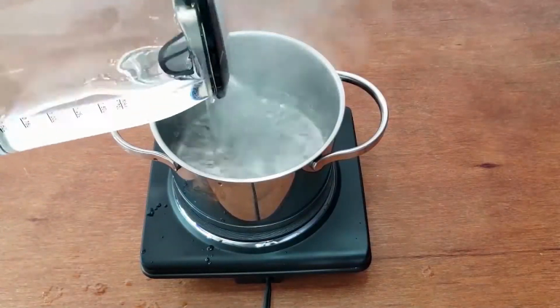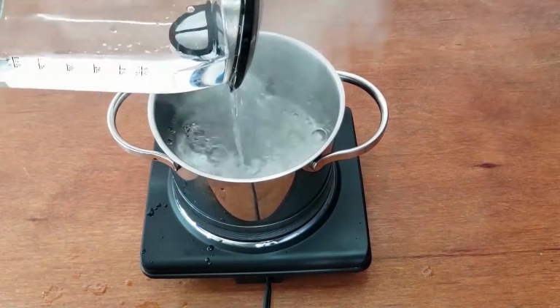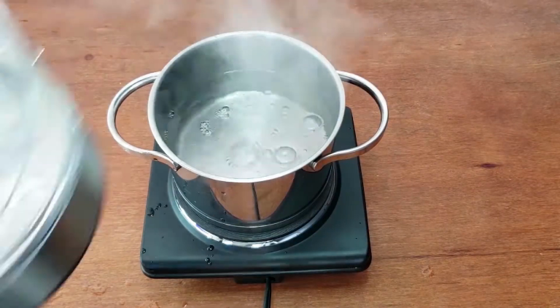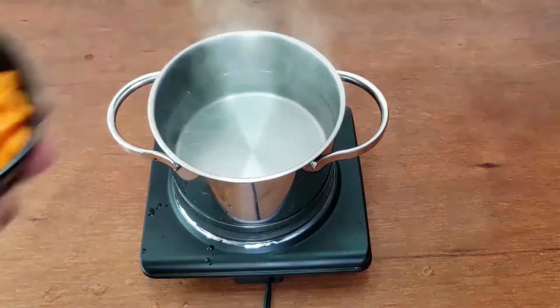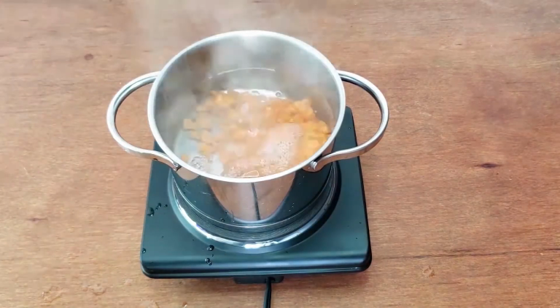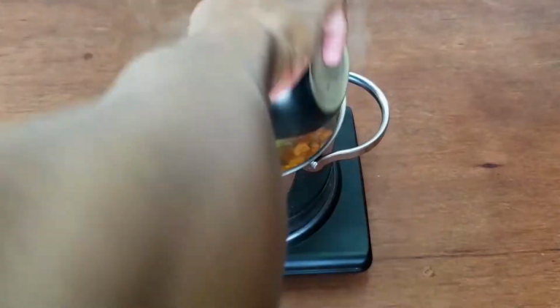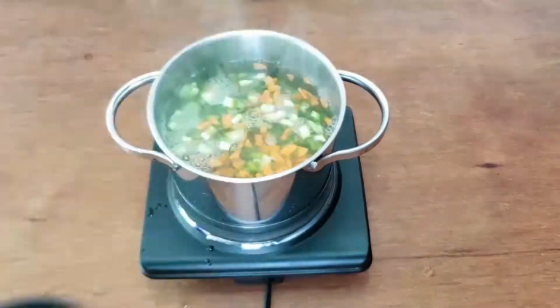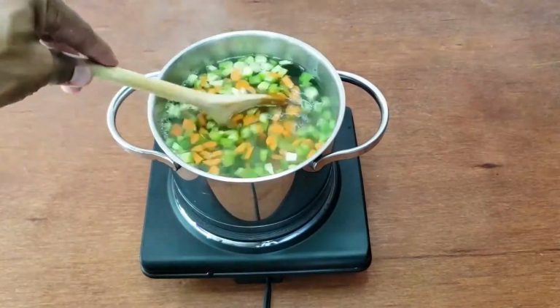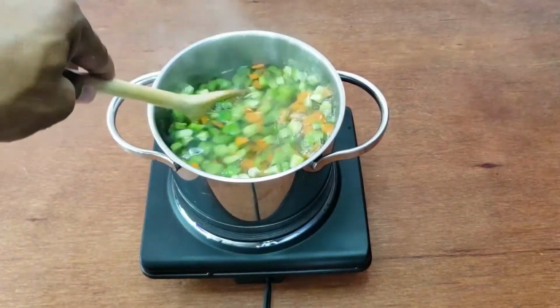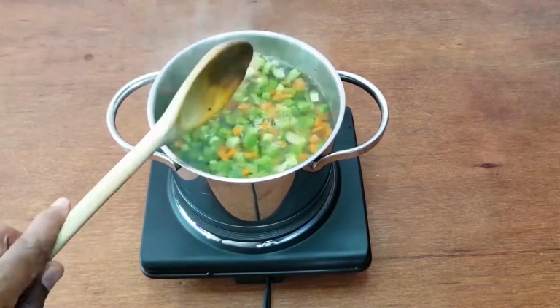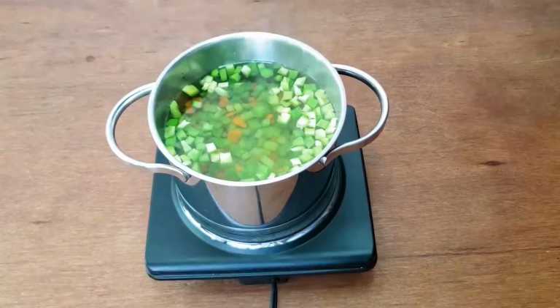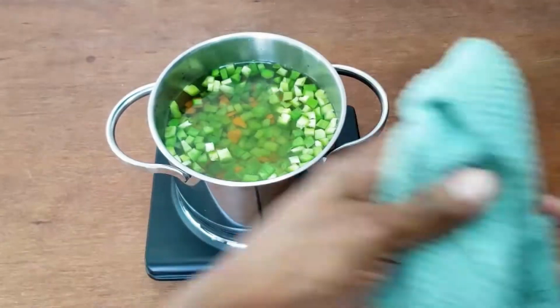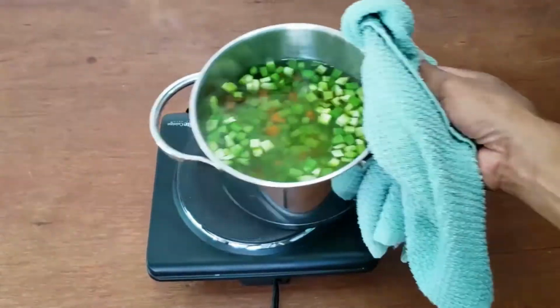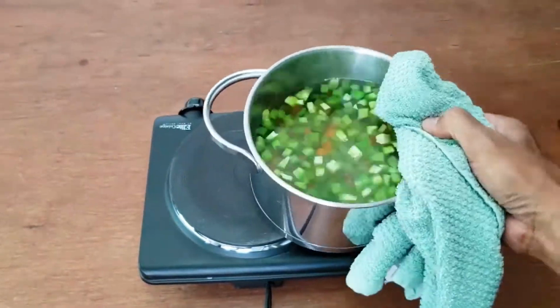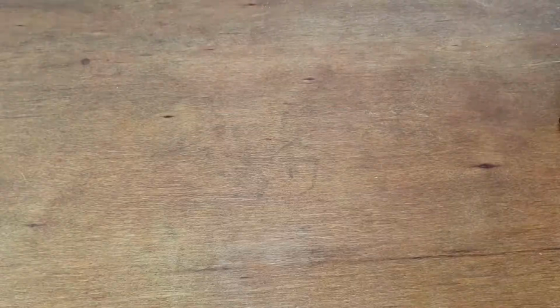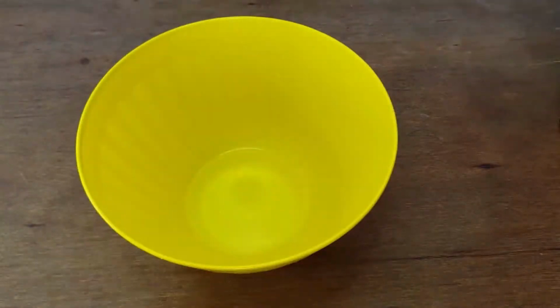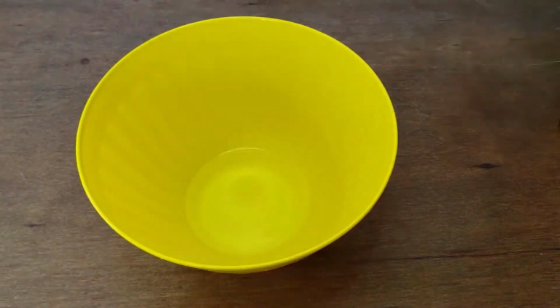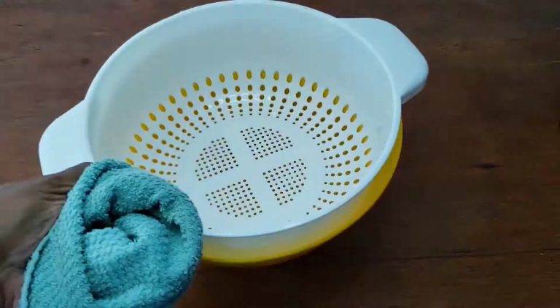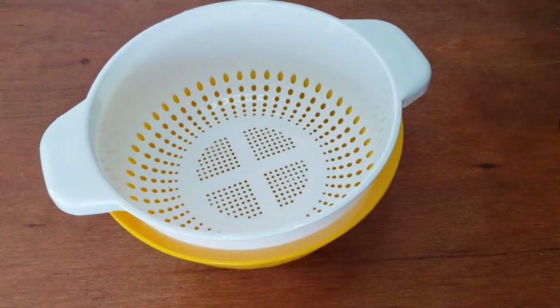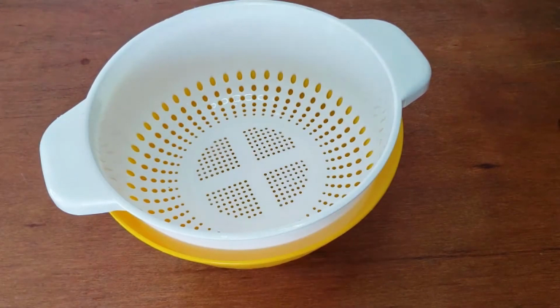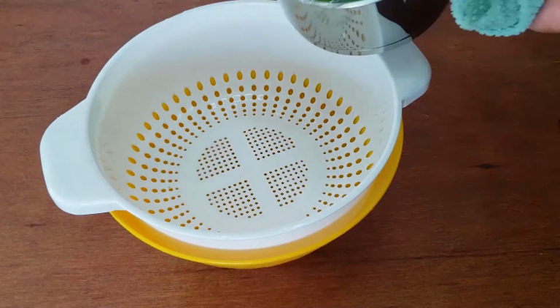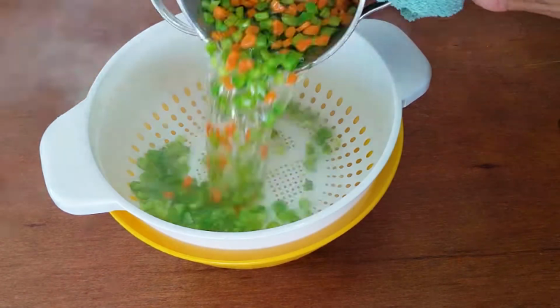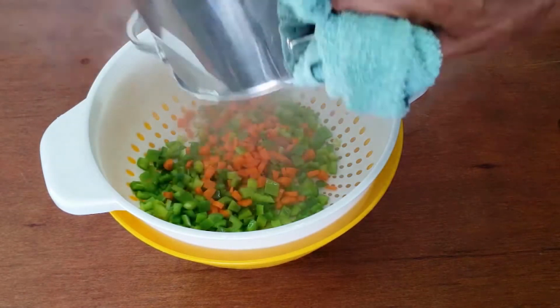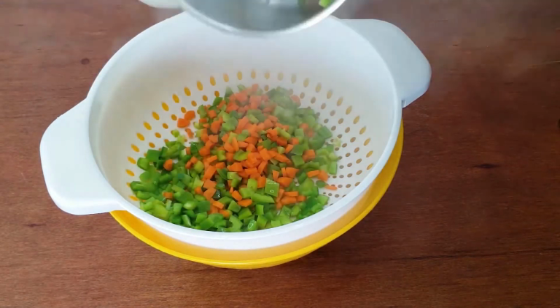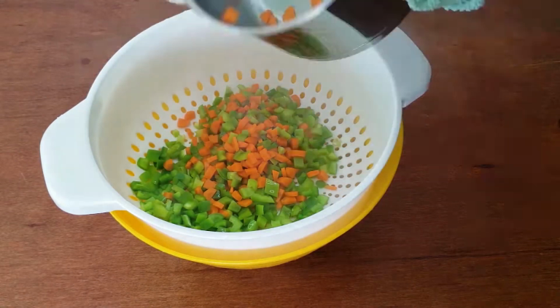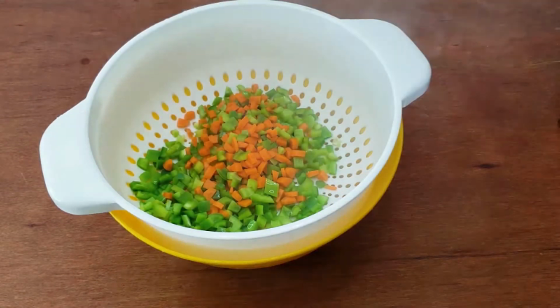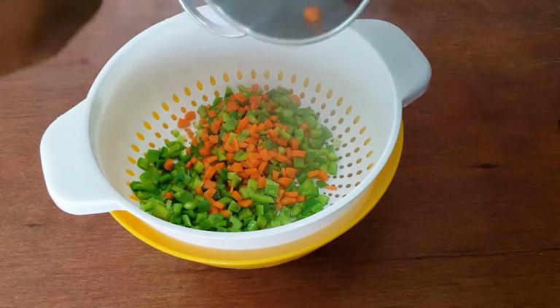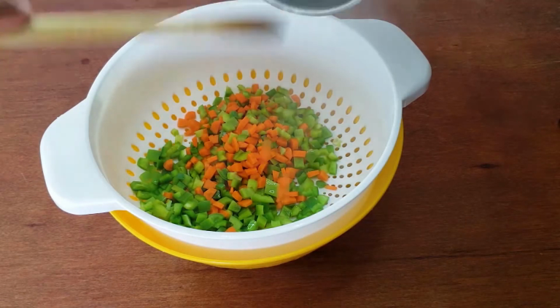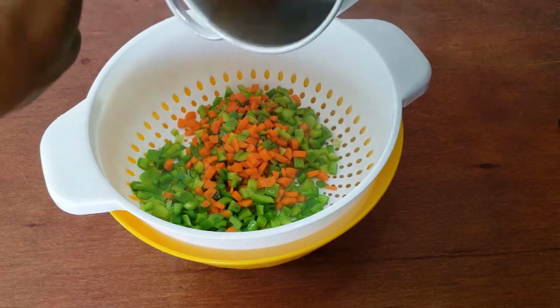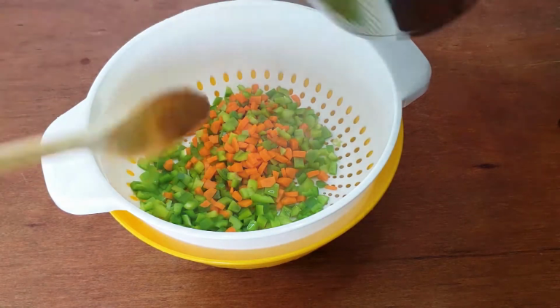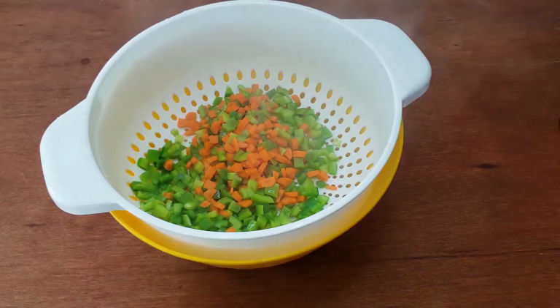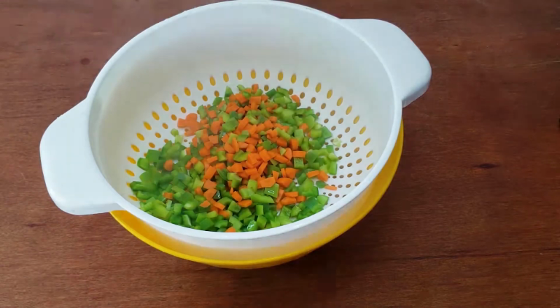Let's get some water boiling to blanch the carrots and peppers. You don't want to cook them all the way through, but you don't want them to be too crispy and raw. Five minutes in boiling water will do the trick, then drop them in an ice bath so that they retain some crispness.